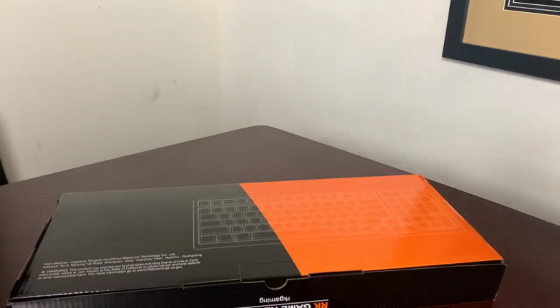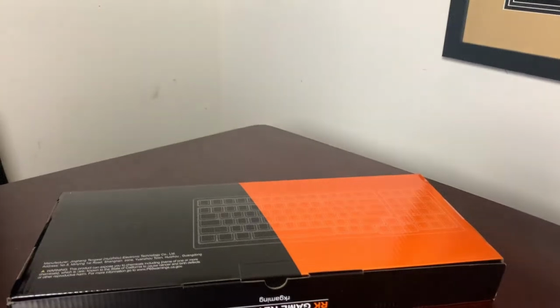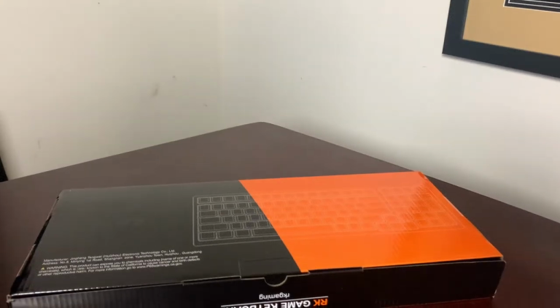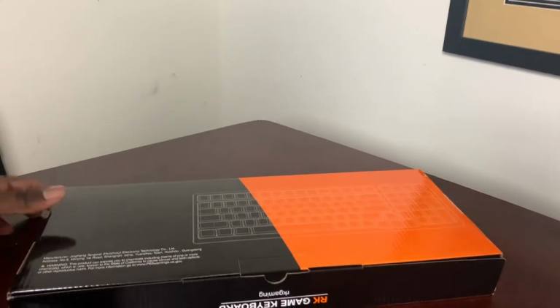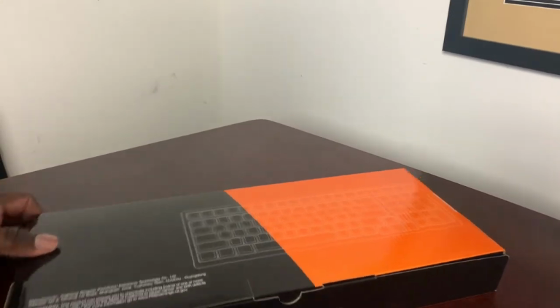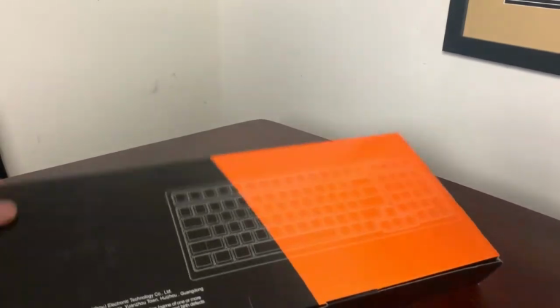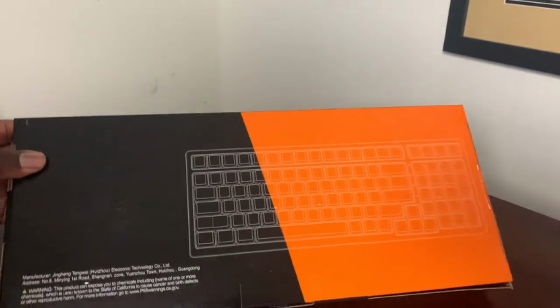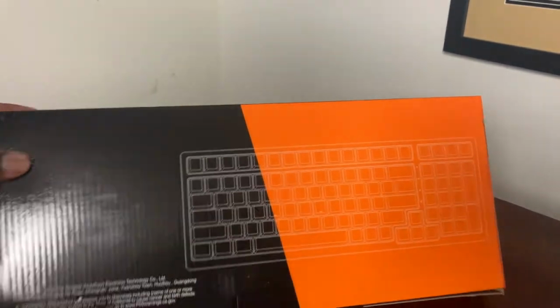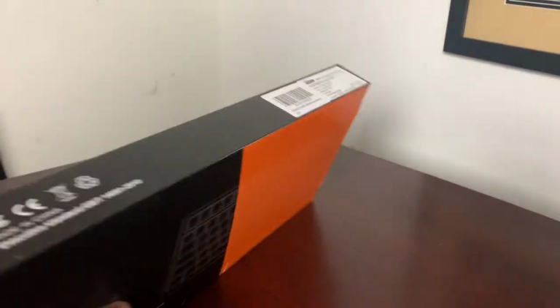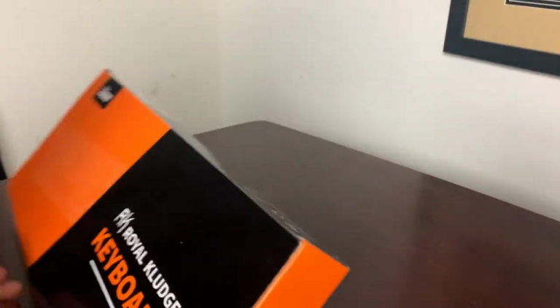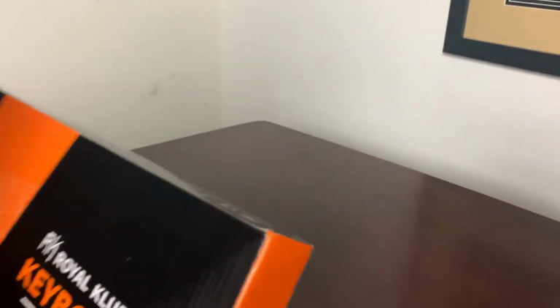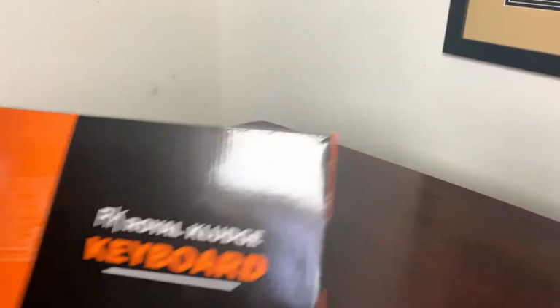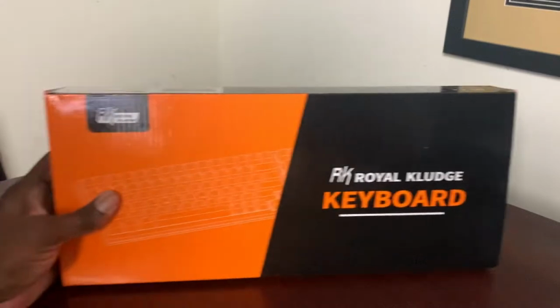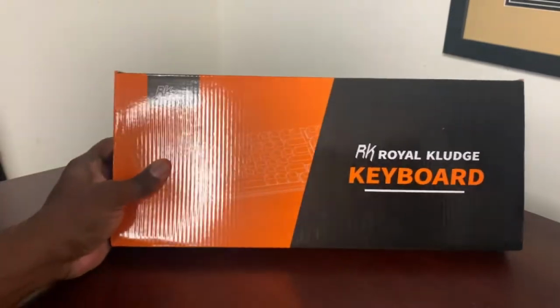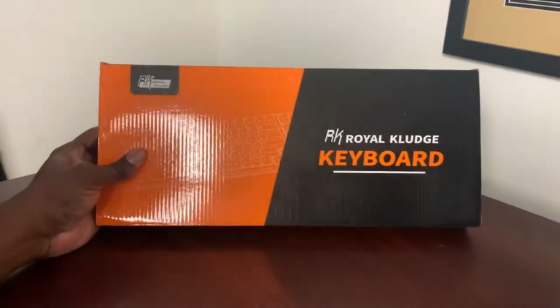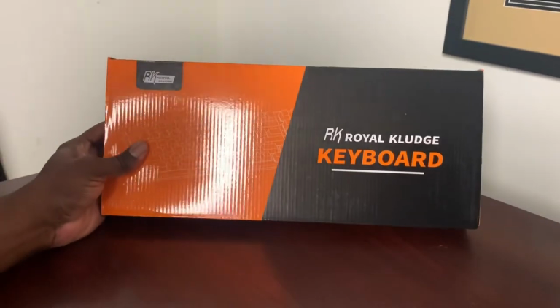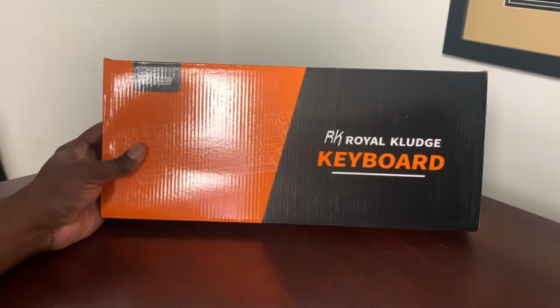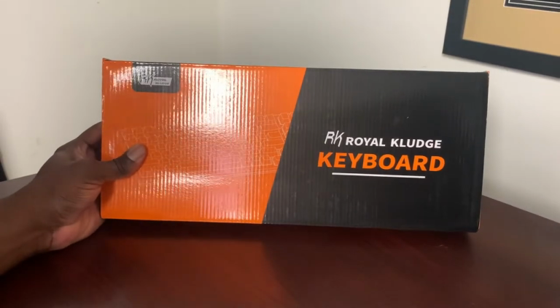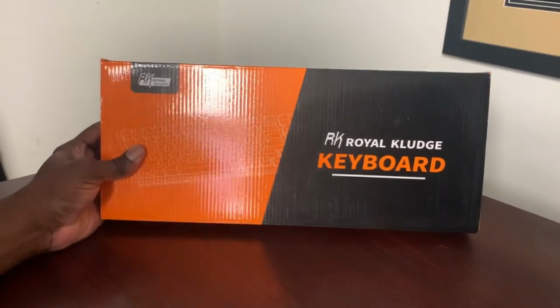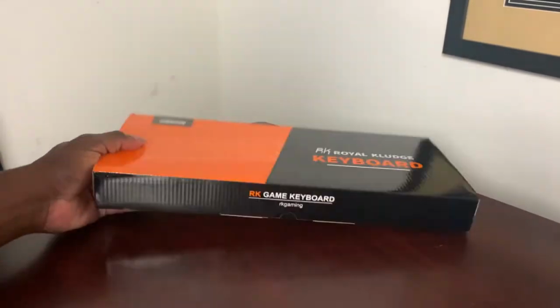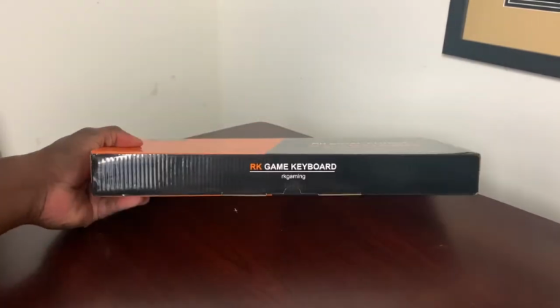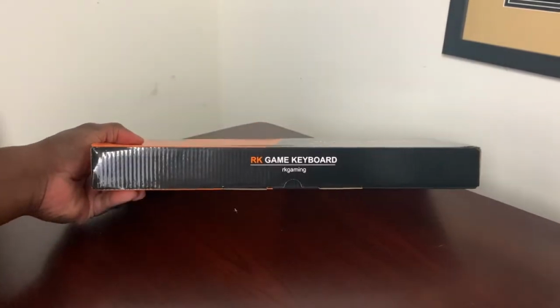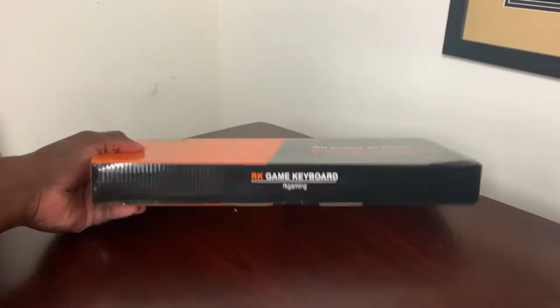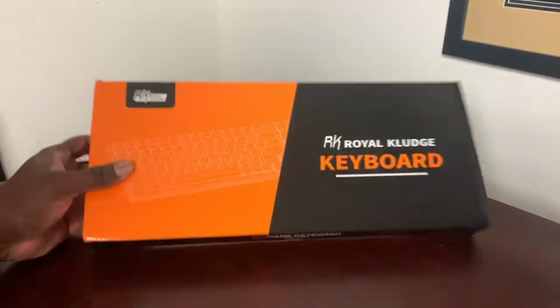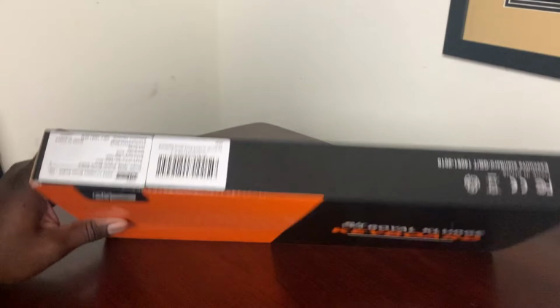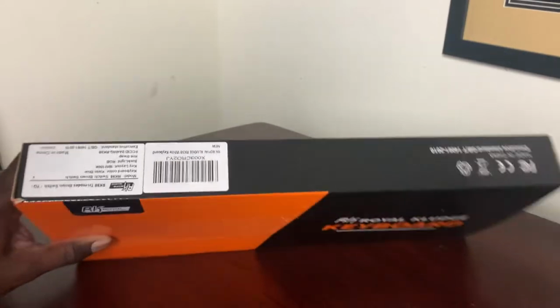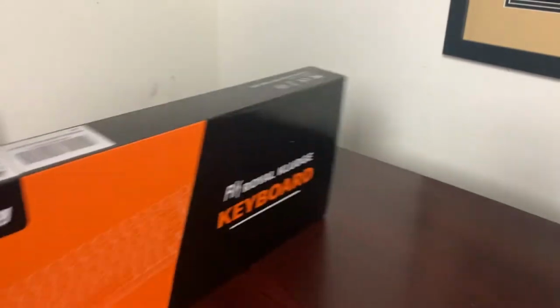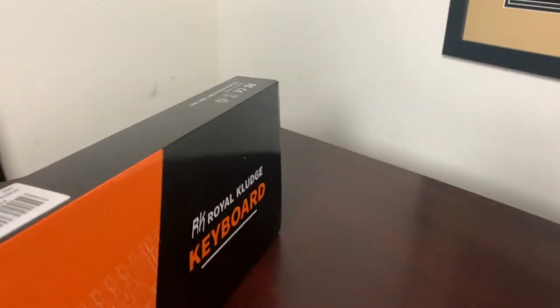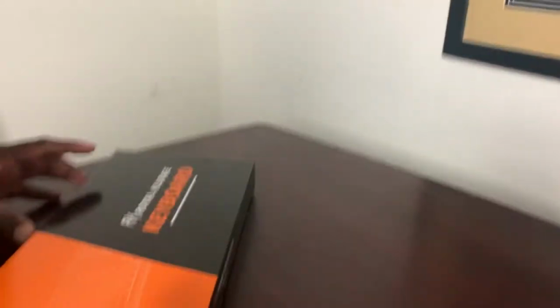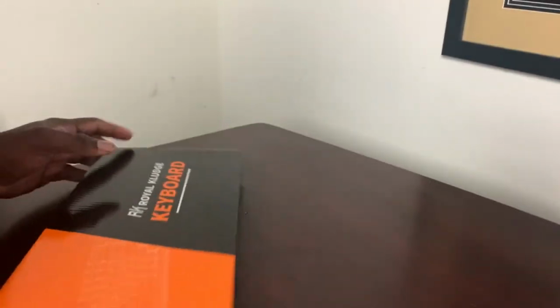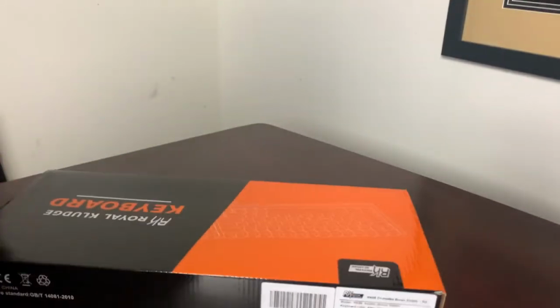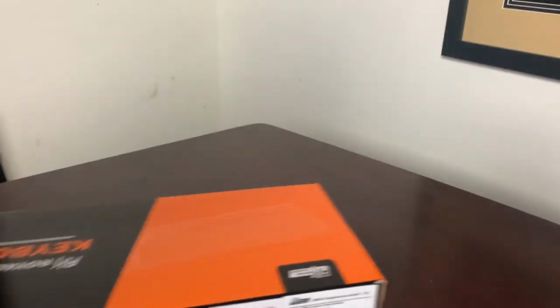In this video, we are doing a quick unboxing of the RK Royal Kludge RK98 wireless mechanical keyboard triple mode. Let's talk a little about the specs of this while you see me unboxing it in the background.